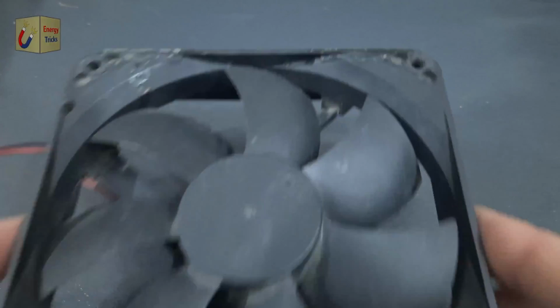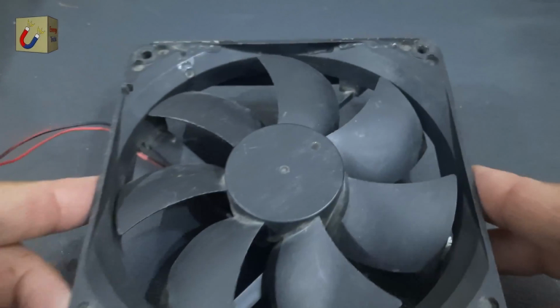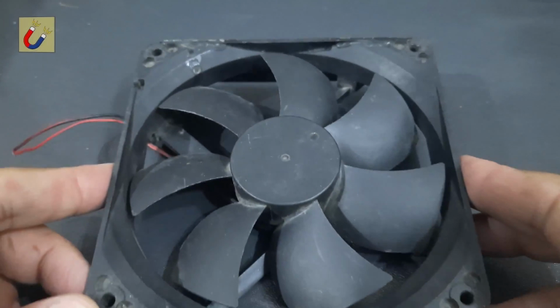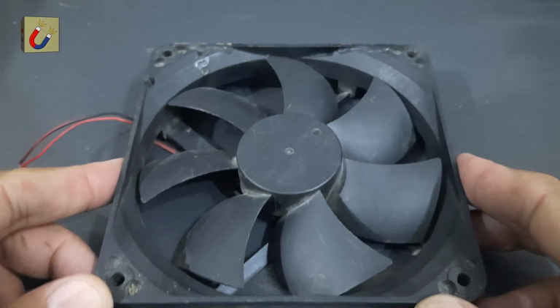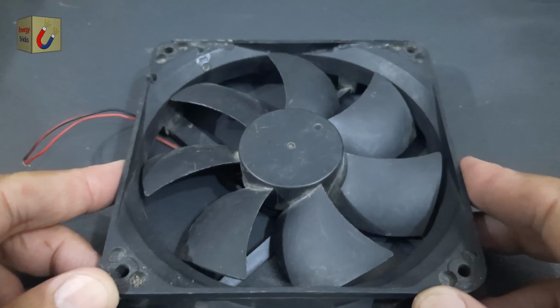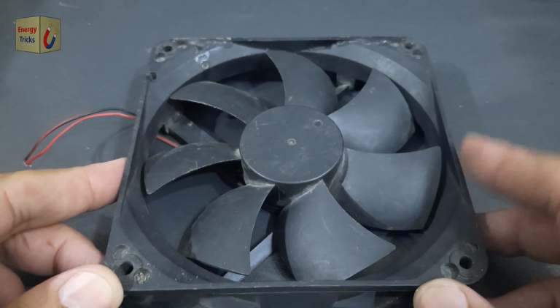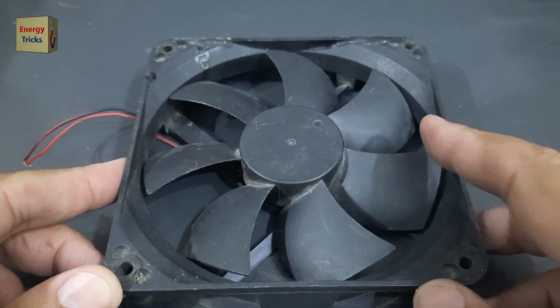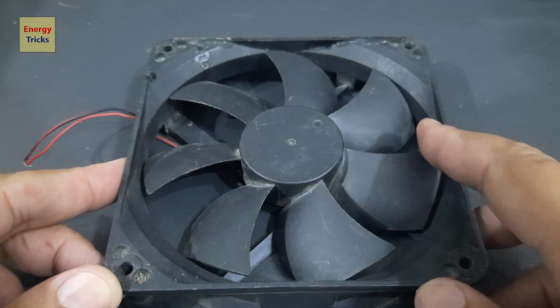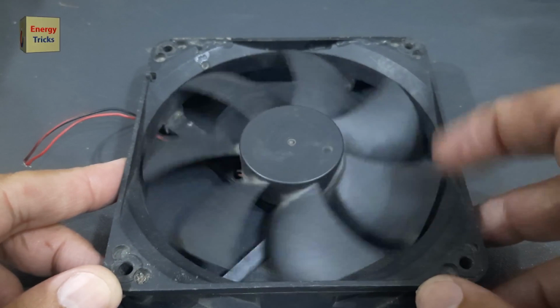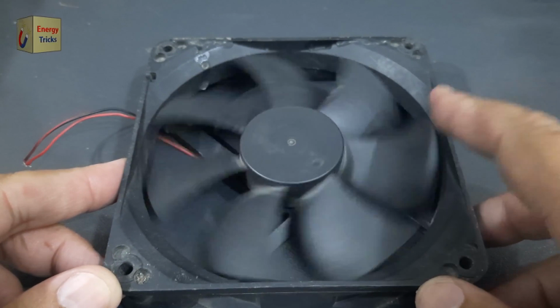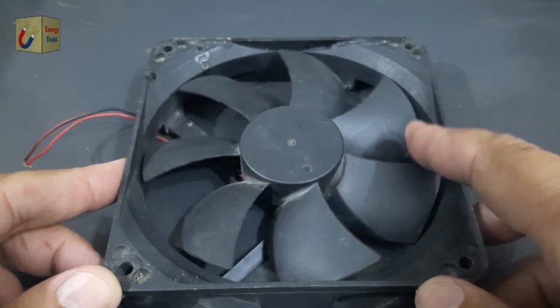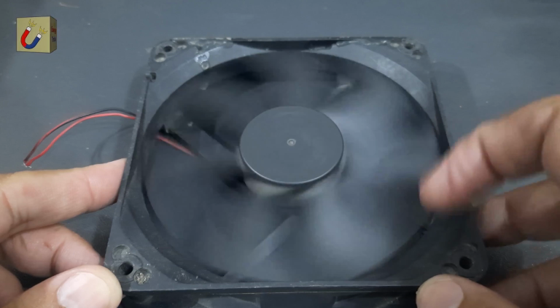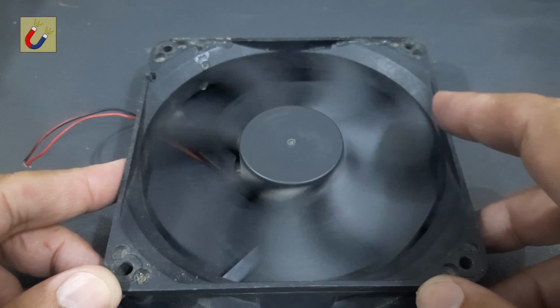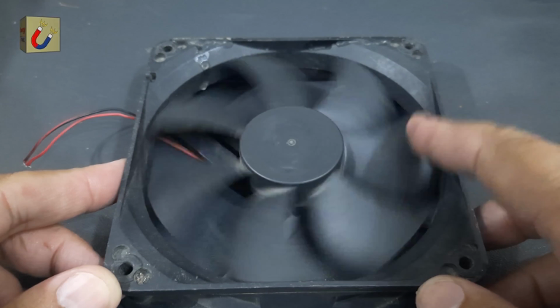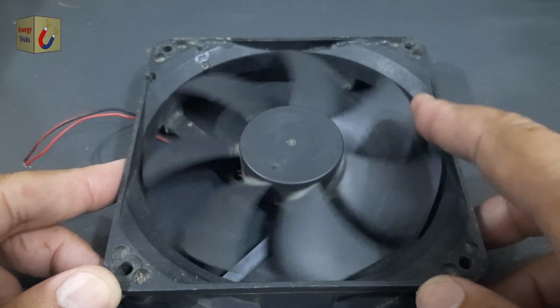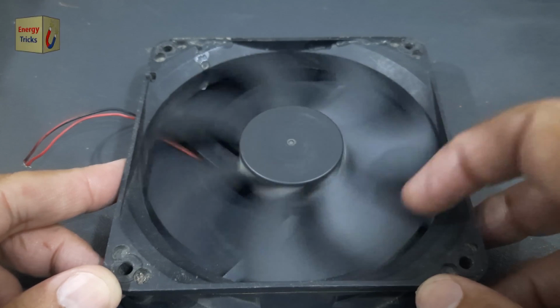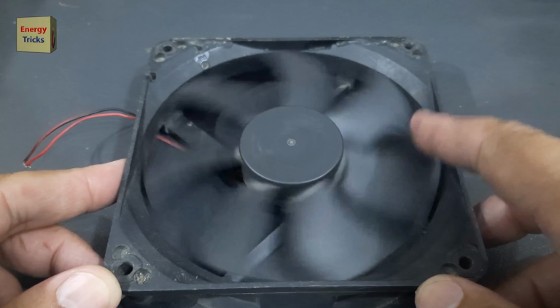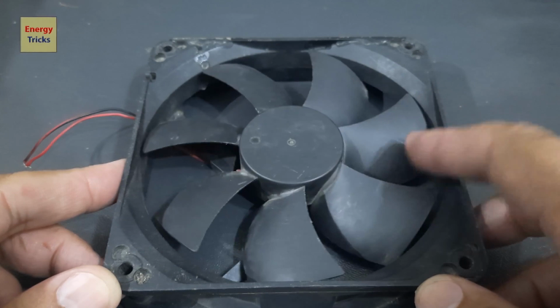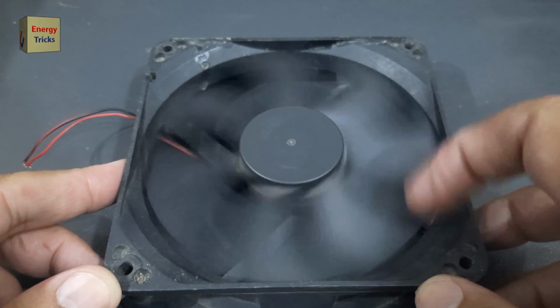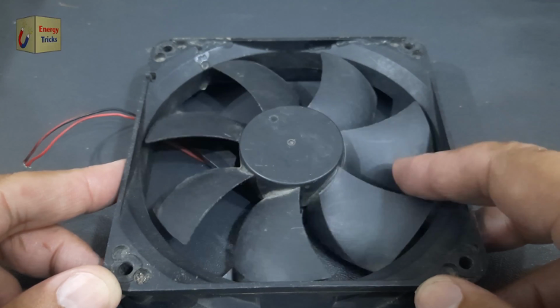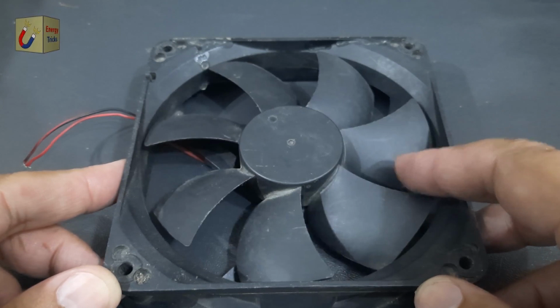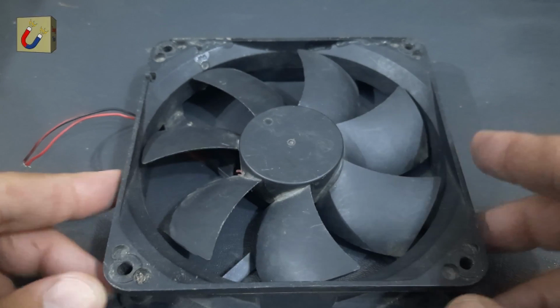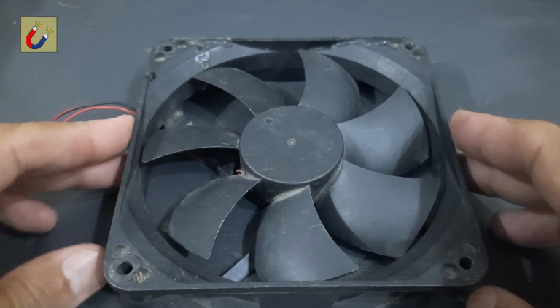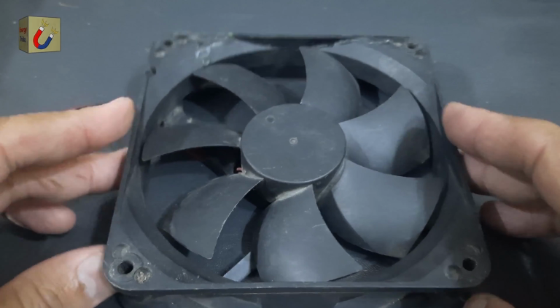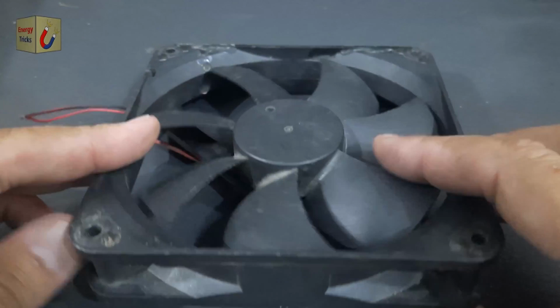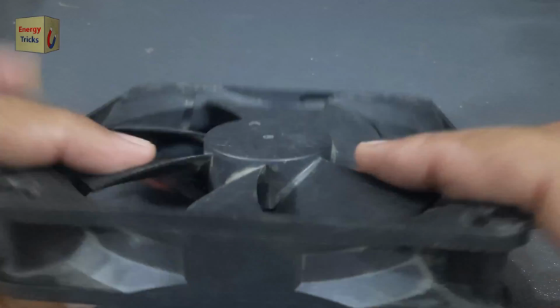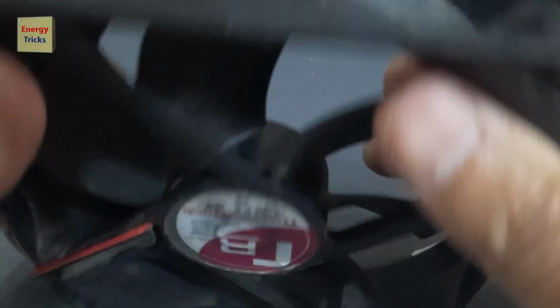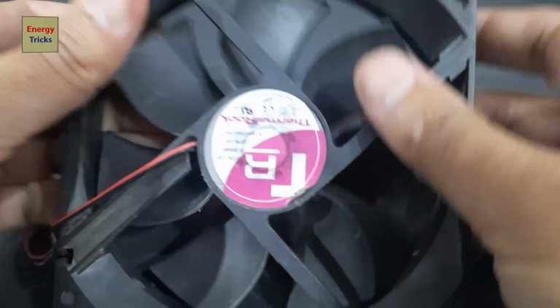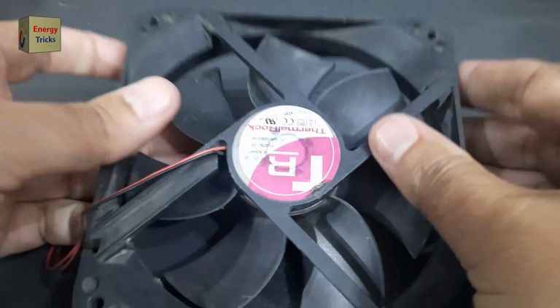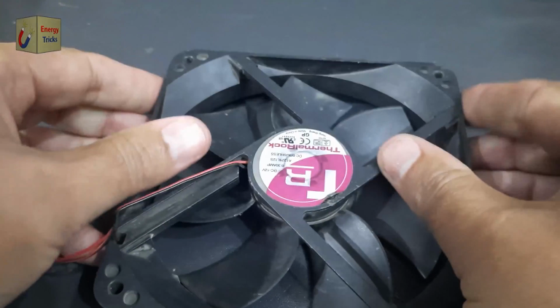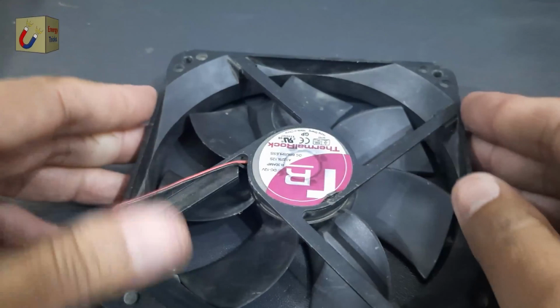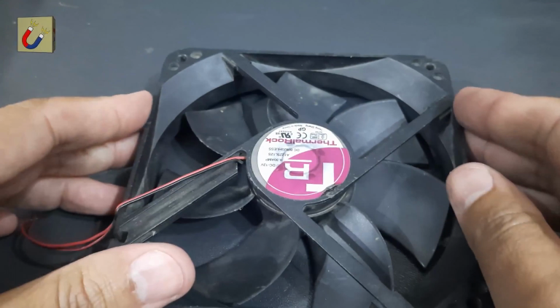Look for an old or non-working 12-volt DC exhaust fan, commonly found in computers, power supplies, or other cooling systems. These fans are an excellent source for Hall Effect sensors.